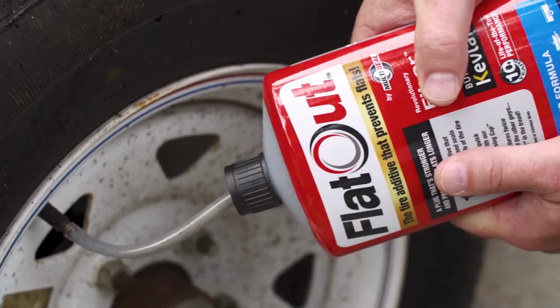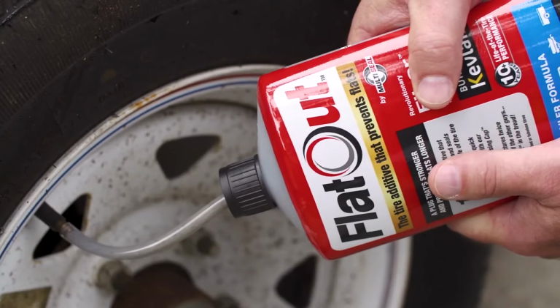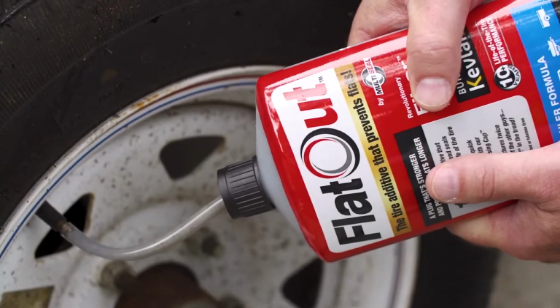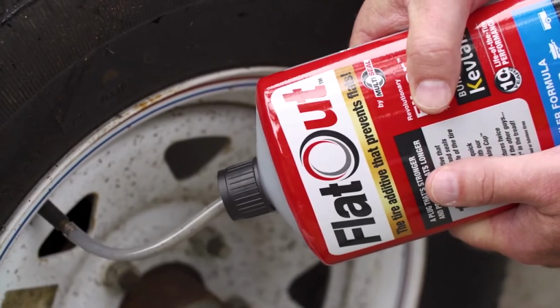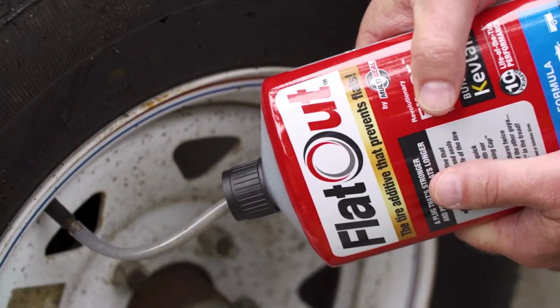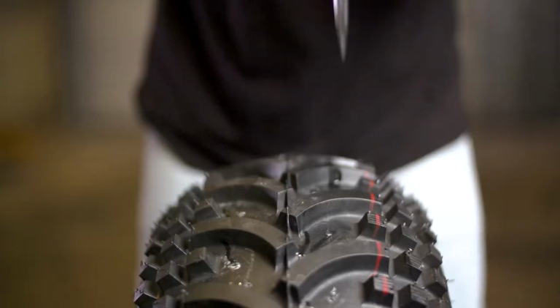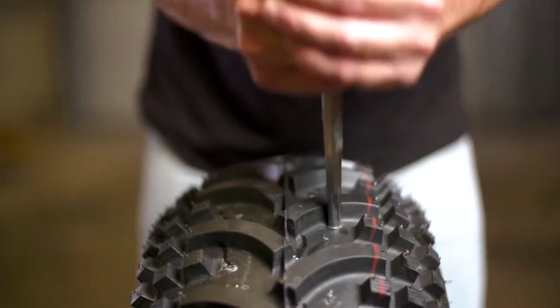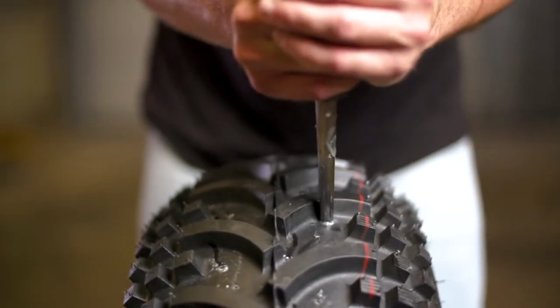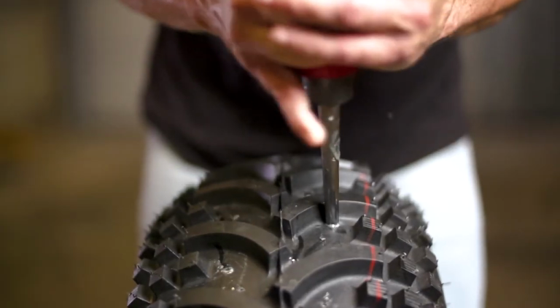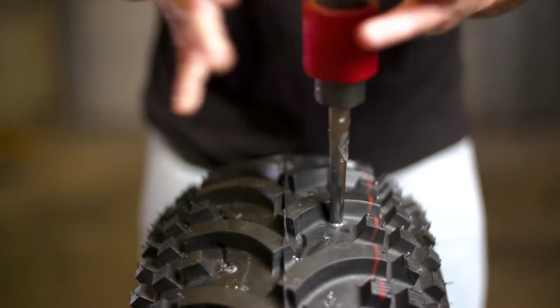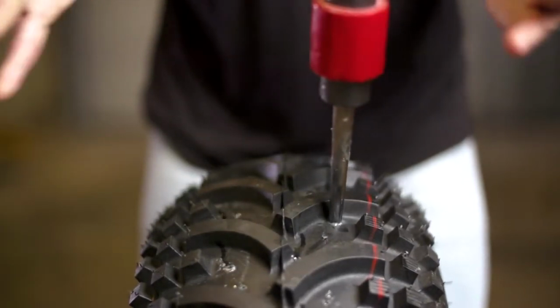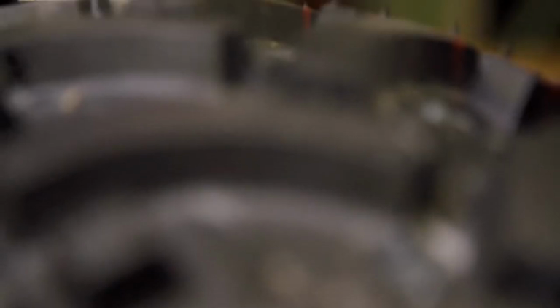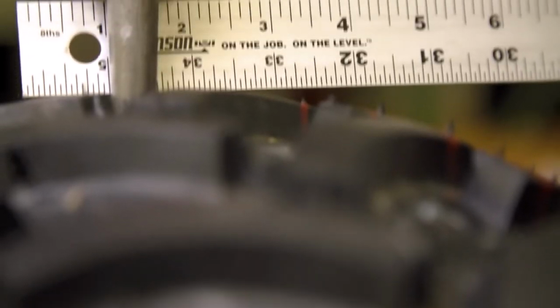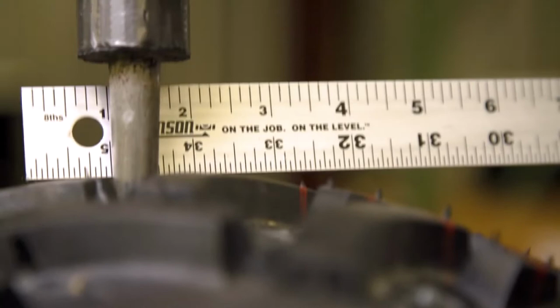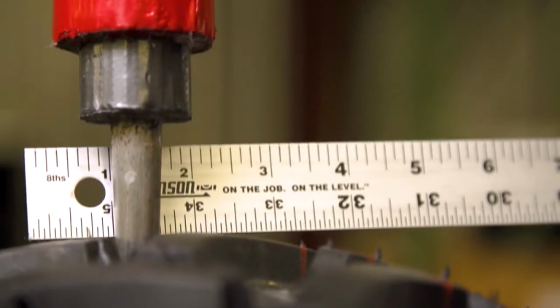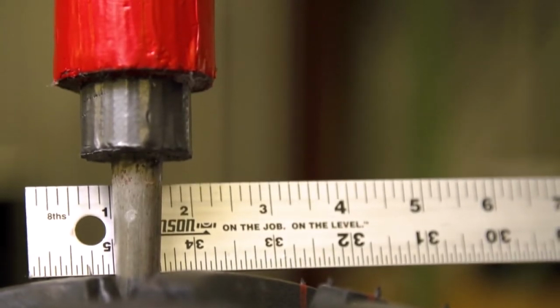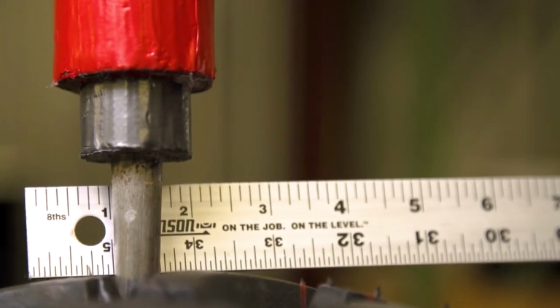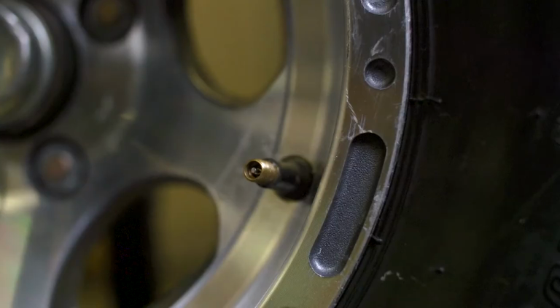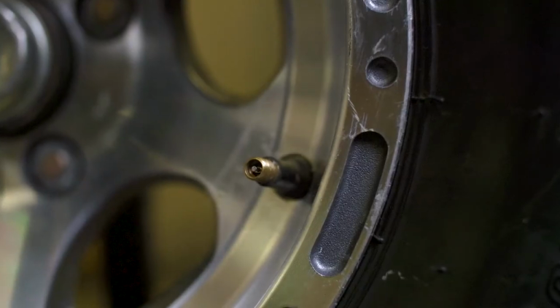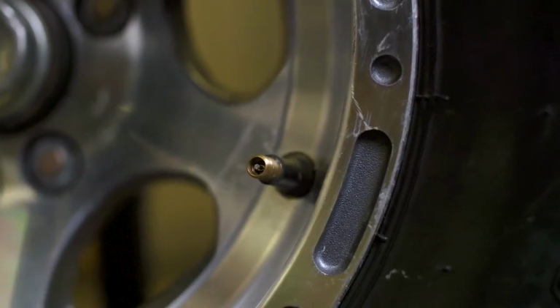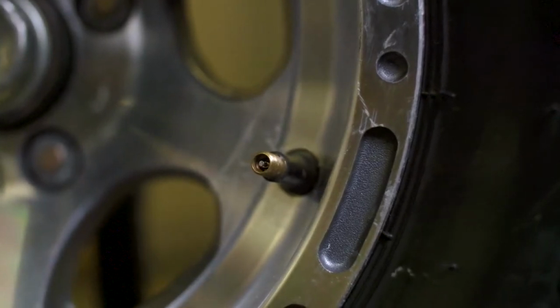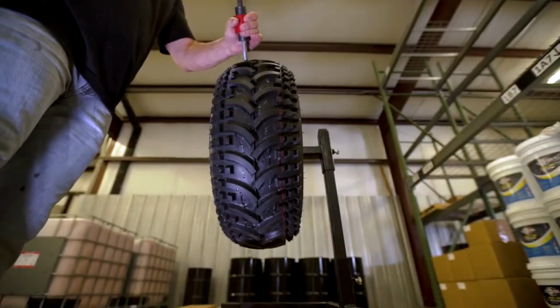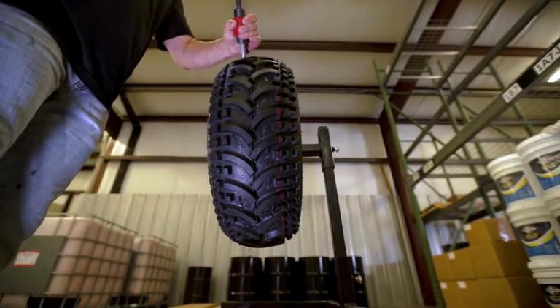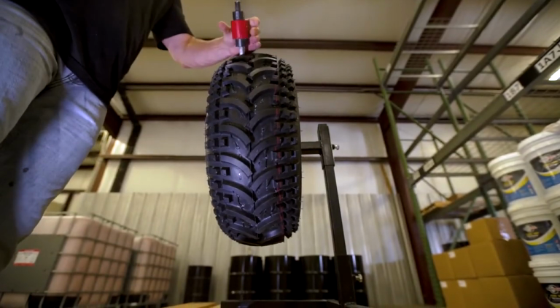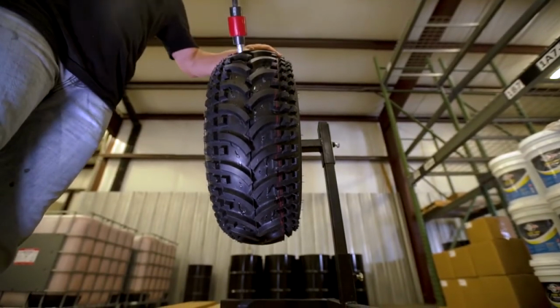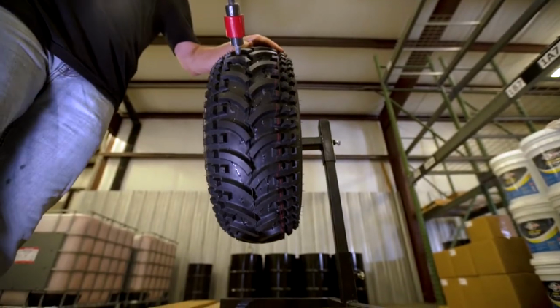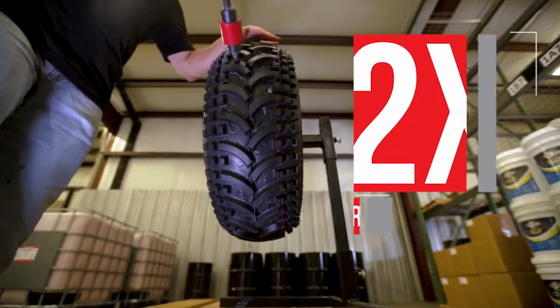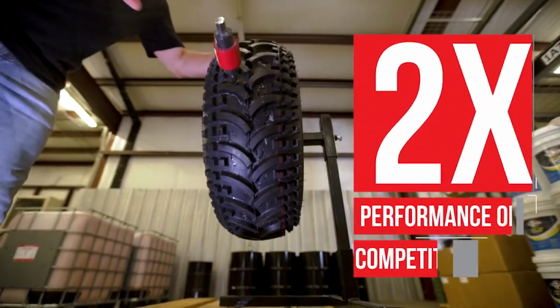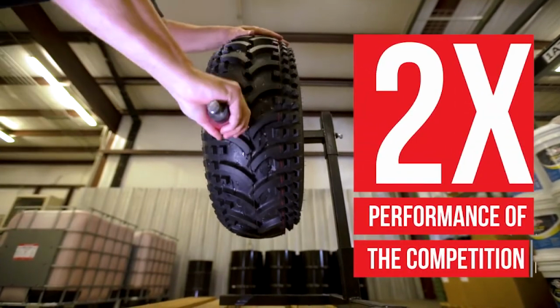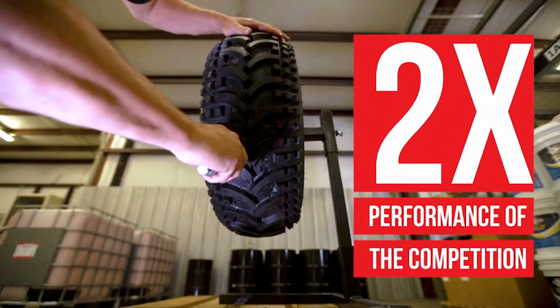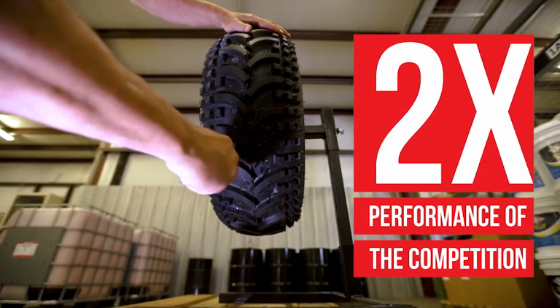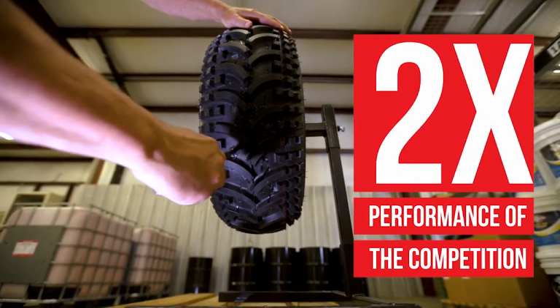Flat Out is a single application tire additive that prevents flats due to punctures up to 1.5 inch, and stops air loss slowly surrounding the tire's bead, valve stem, or due to the natural porosity of the tire. That is more than twice the performance of the other guys.